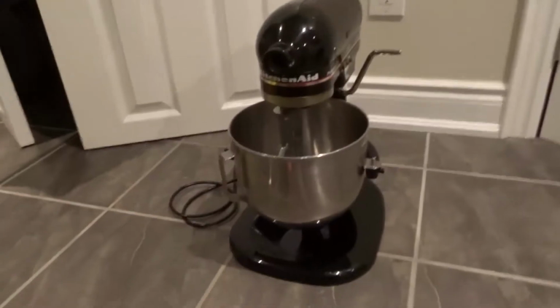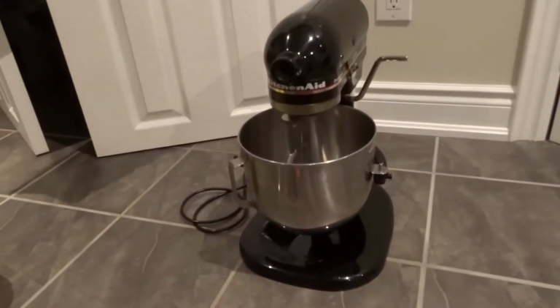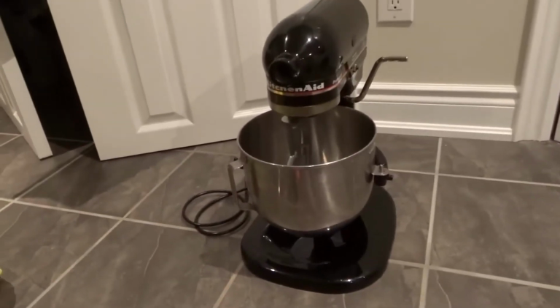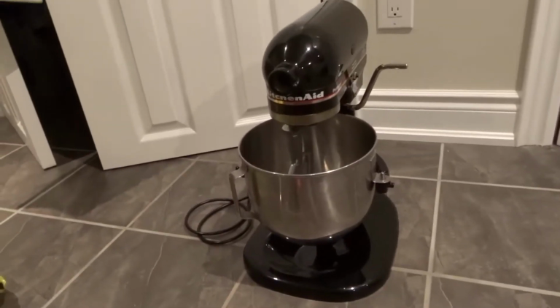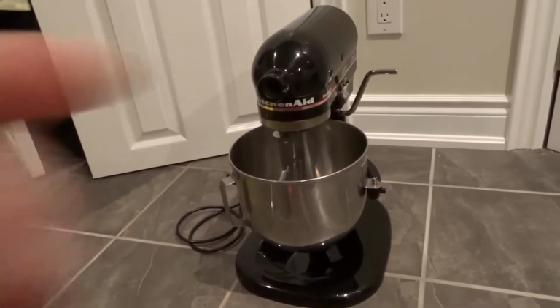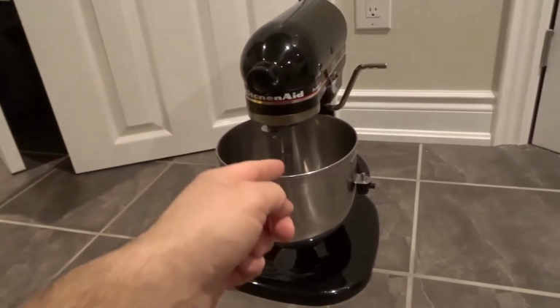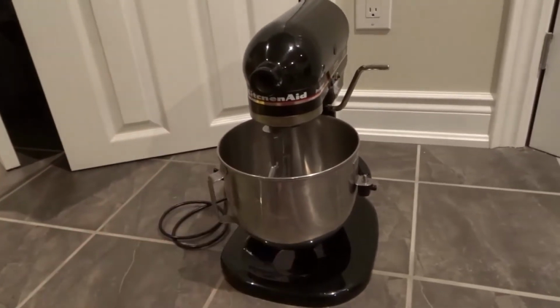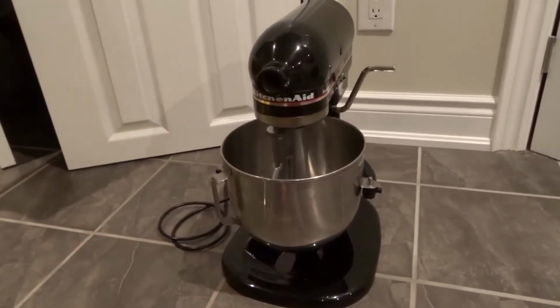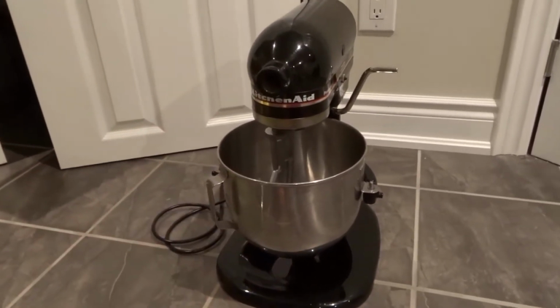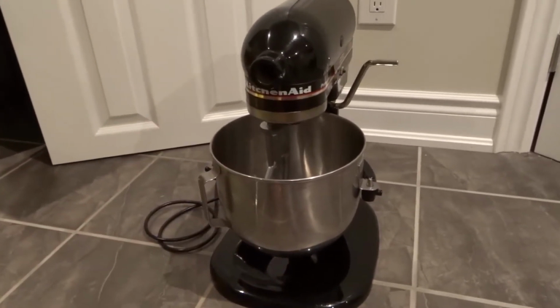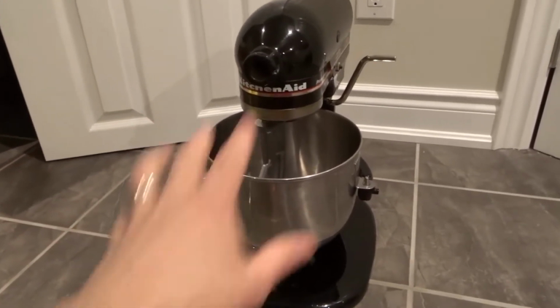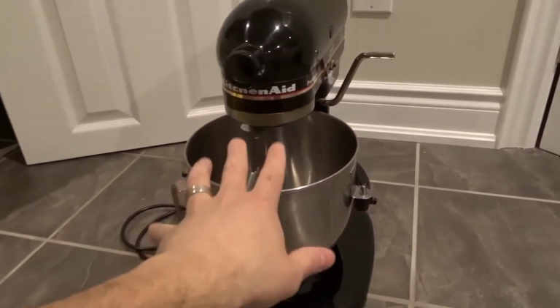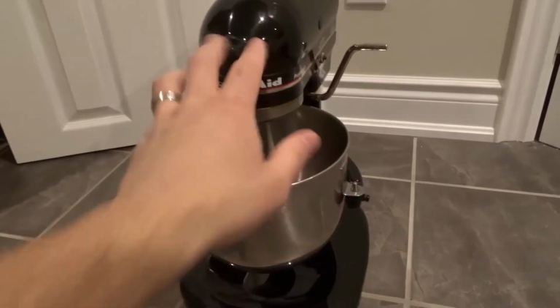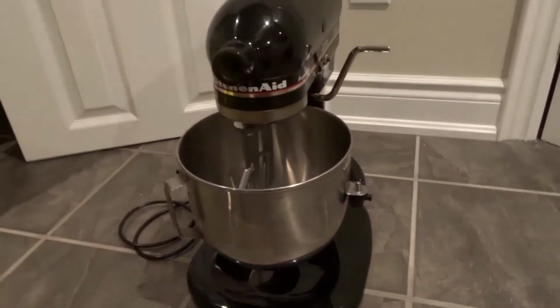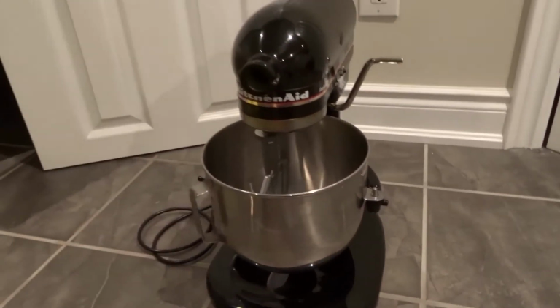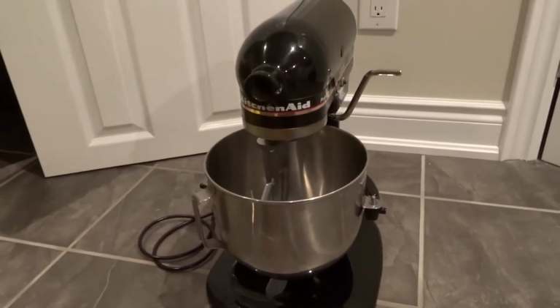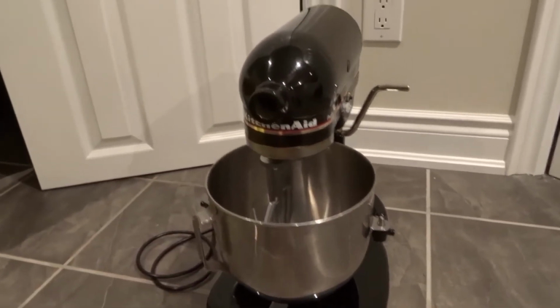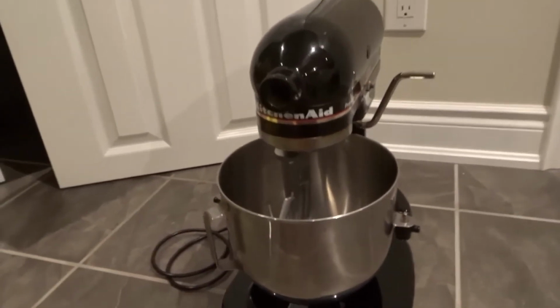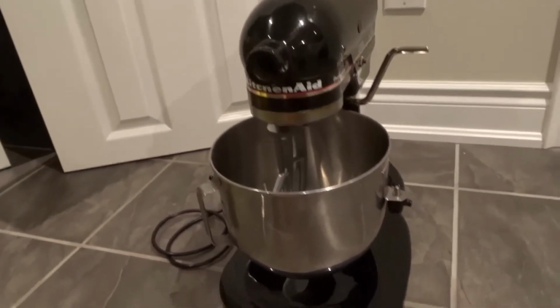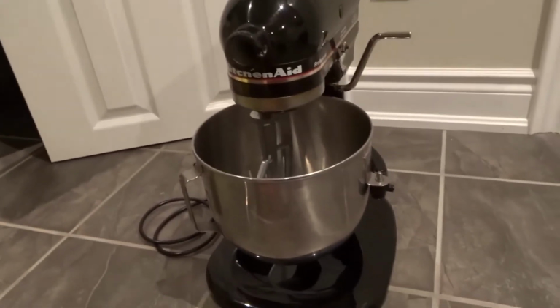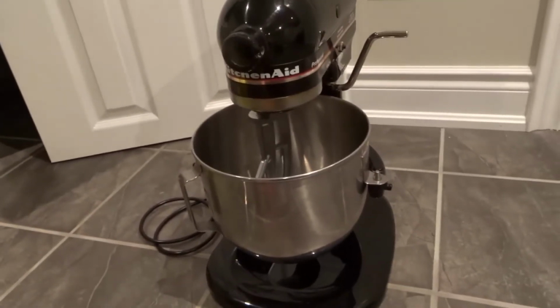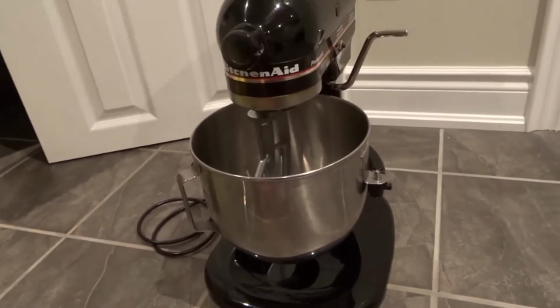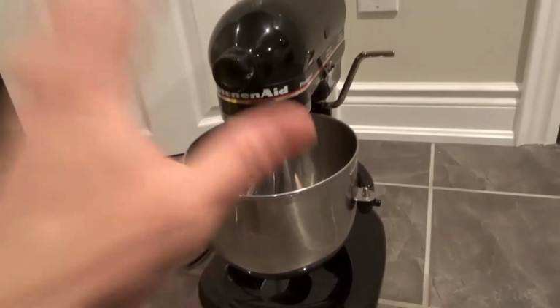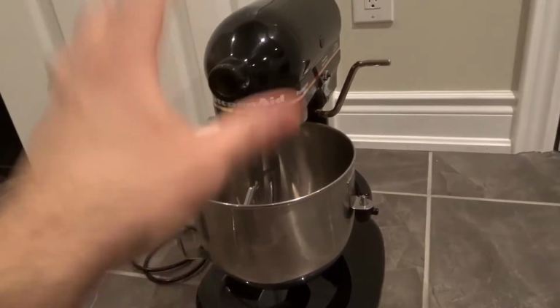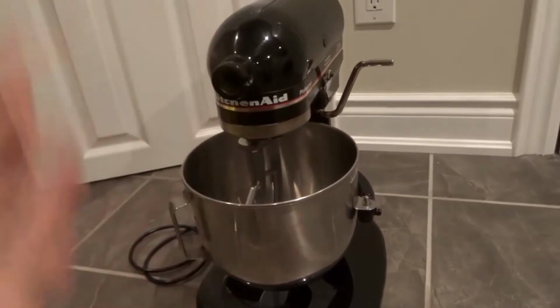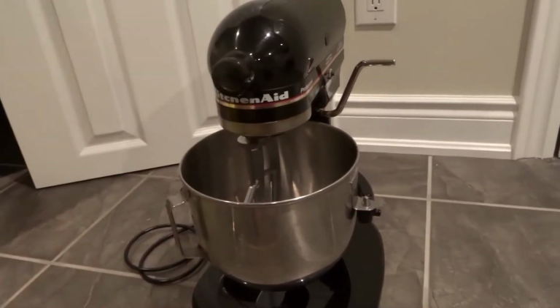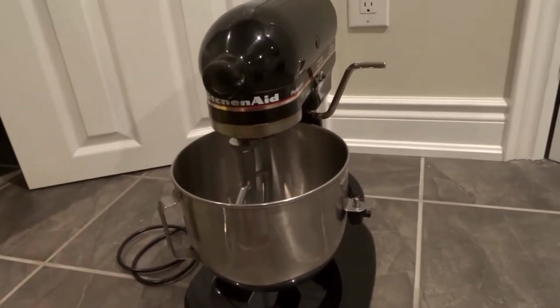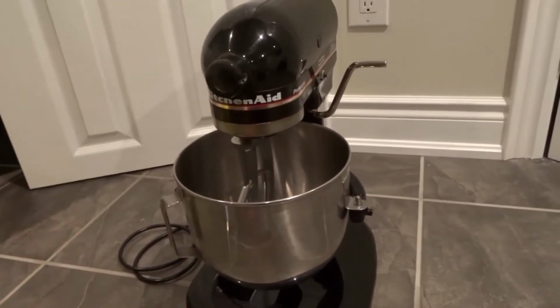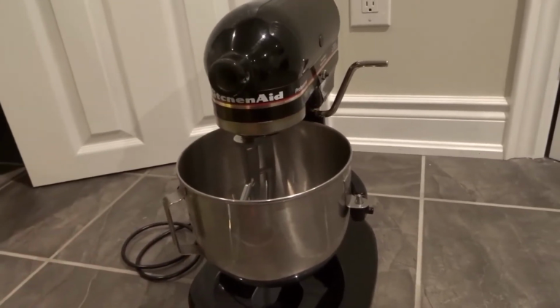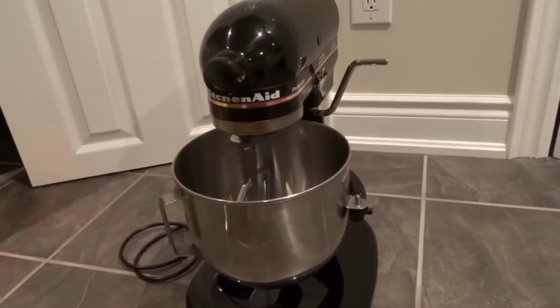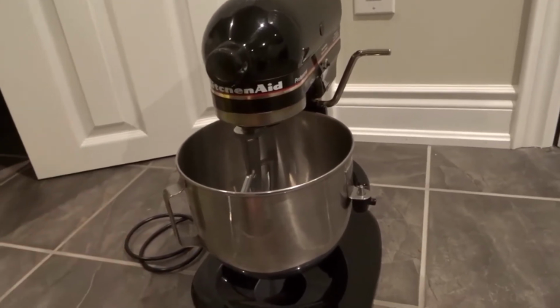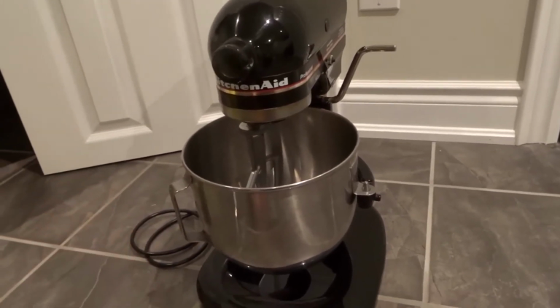Hey everybody! I'm here today with a KitchenAid stand mixer. I'll be showing you how to remove the attachments from this unit in this easy tutorial. Let's get right into the video.